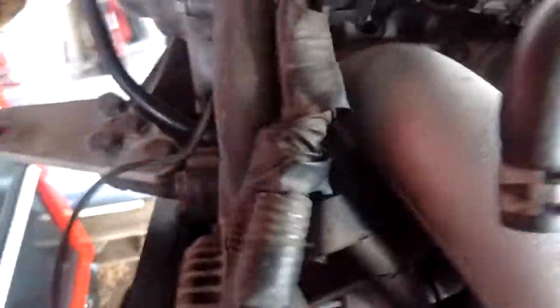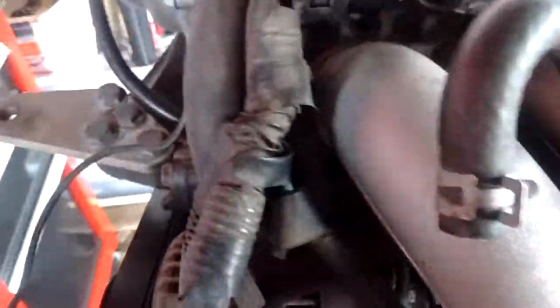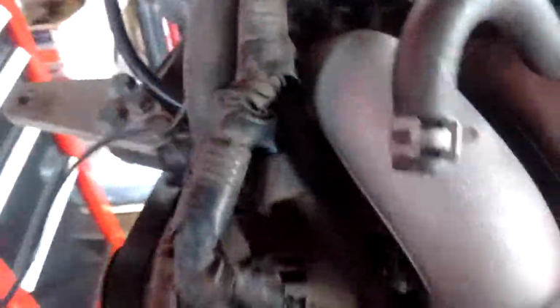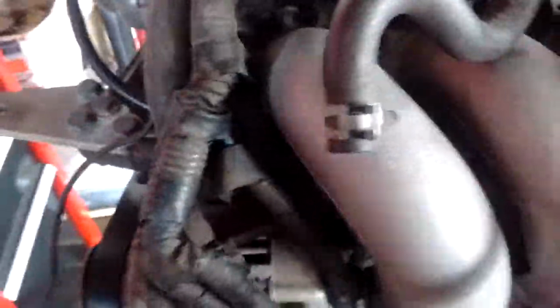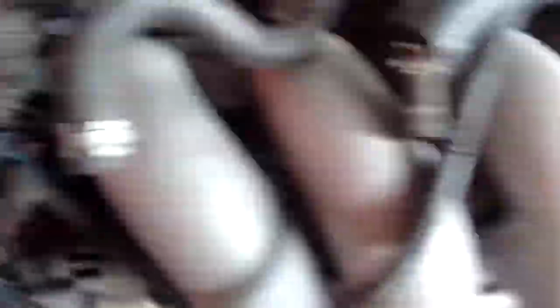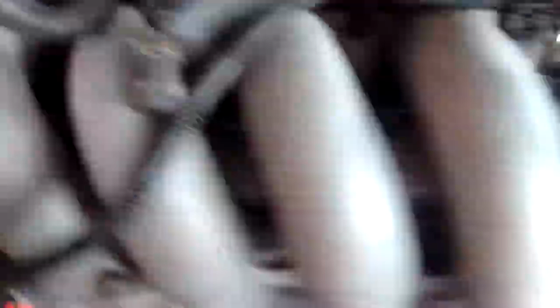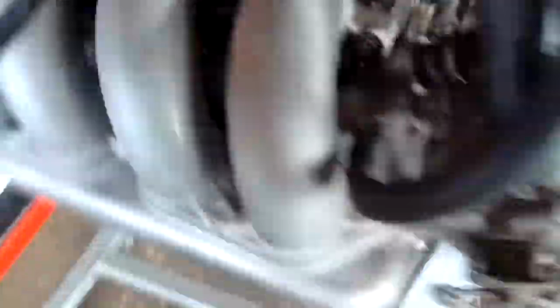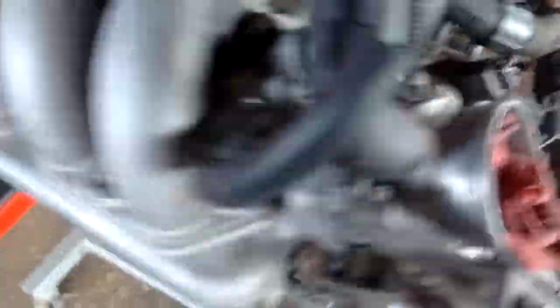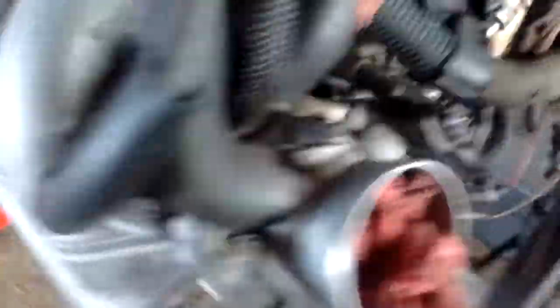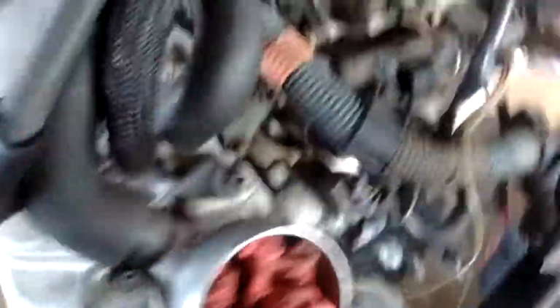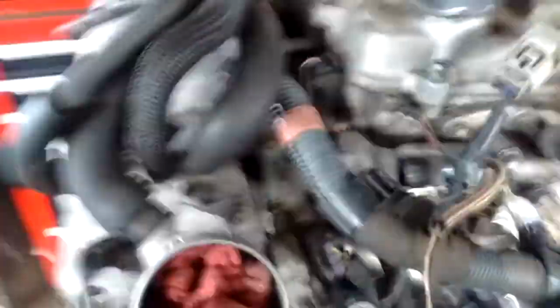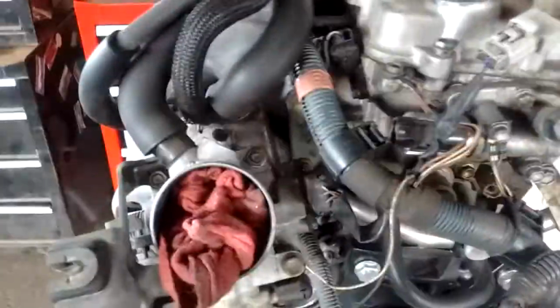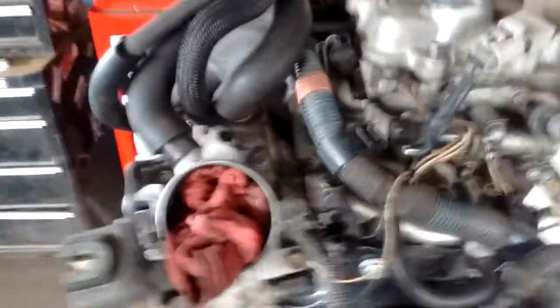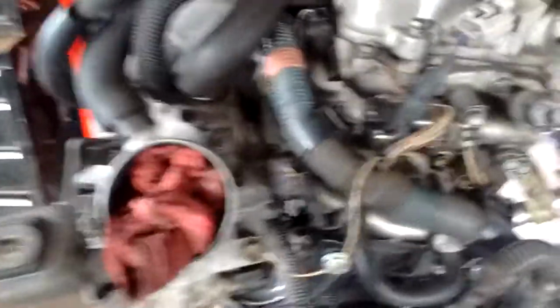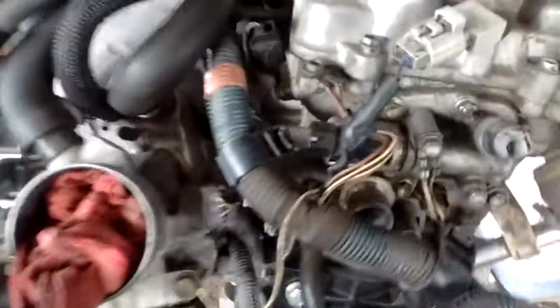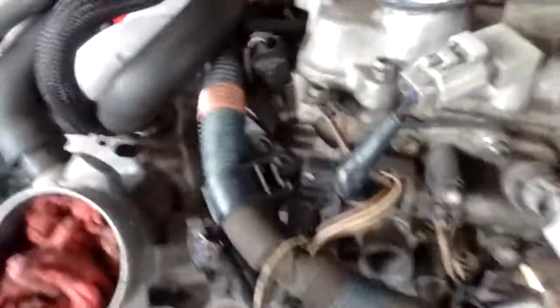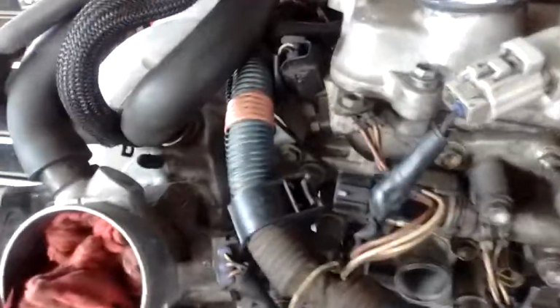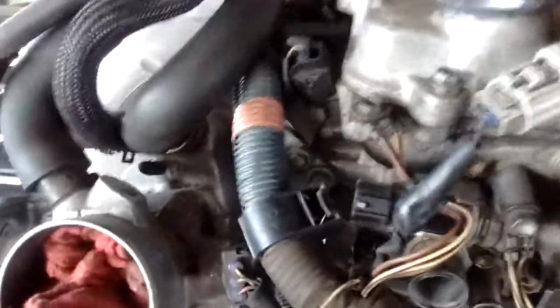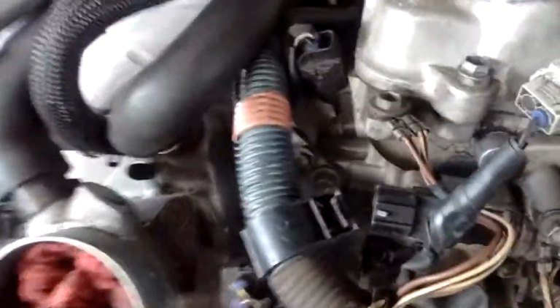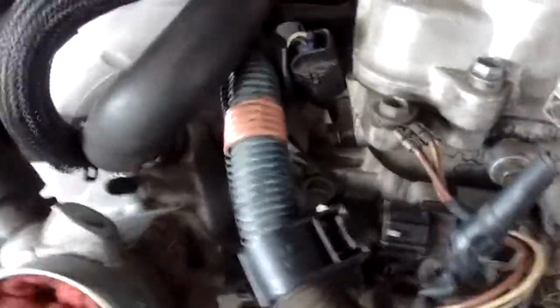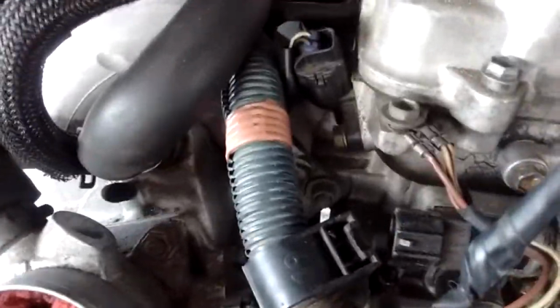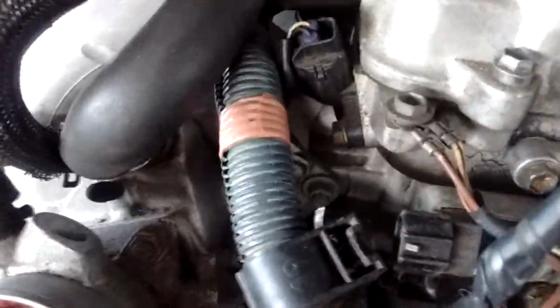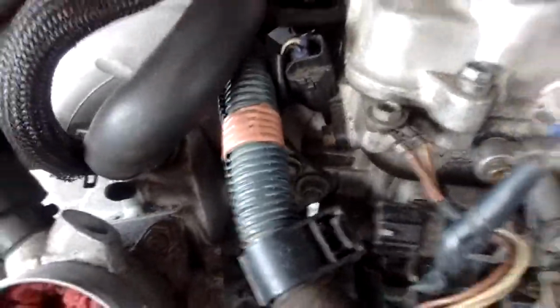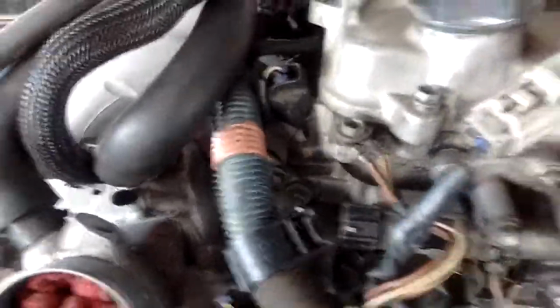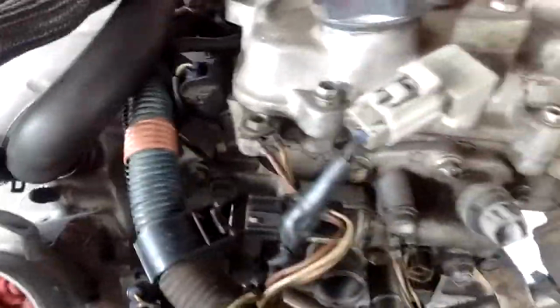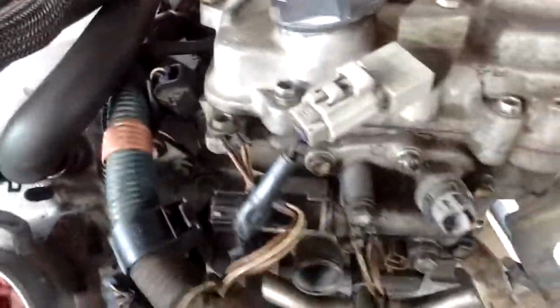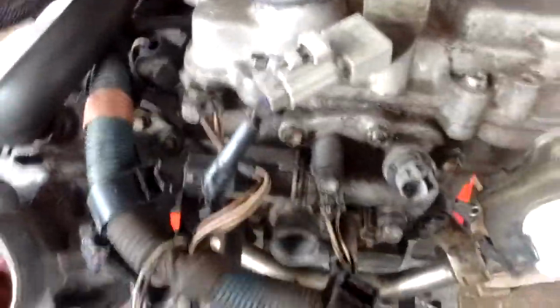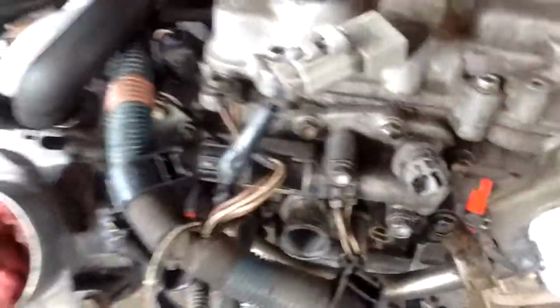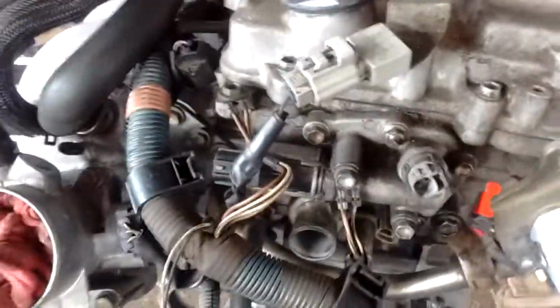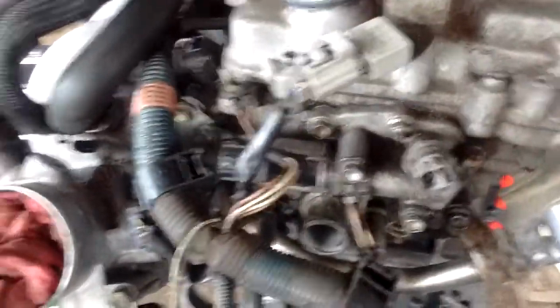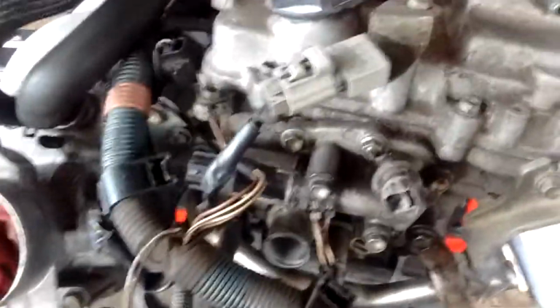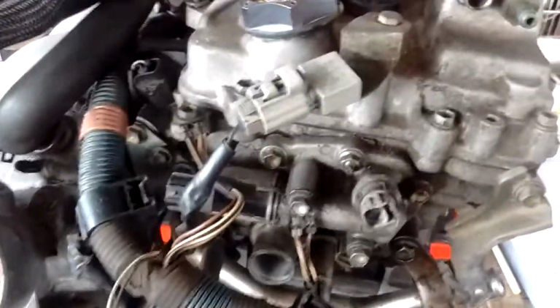Now in addition to these ground points, we also have grounds that come off of the transmission and go to the strut tower, and those will be covered in a different video.